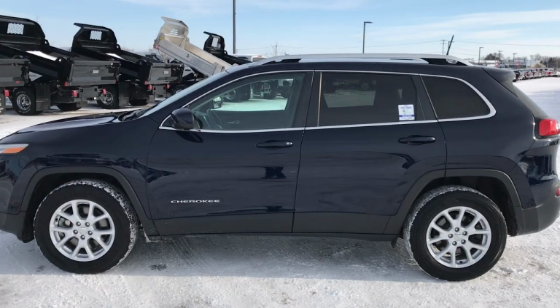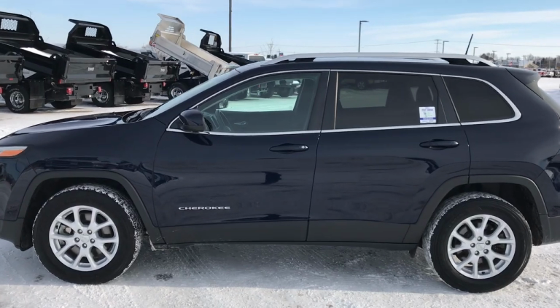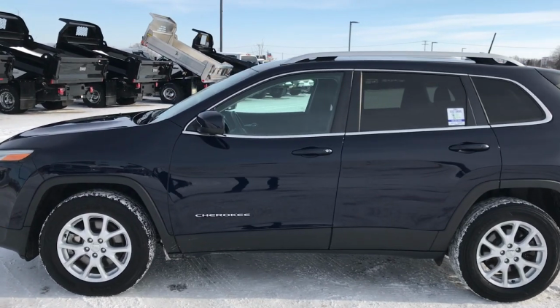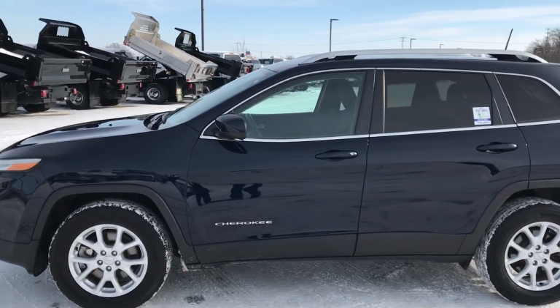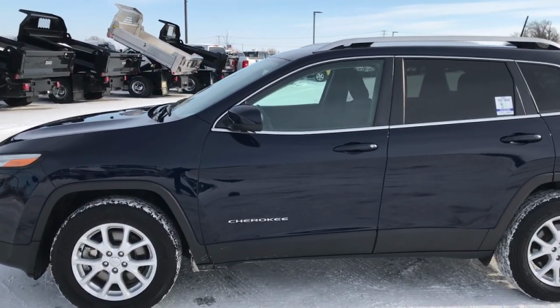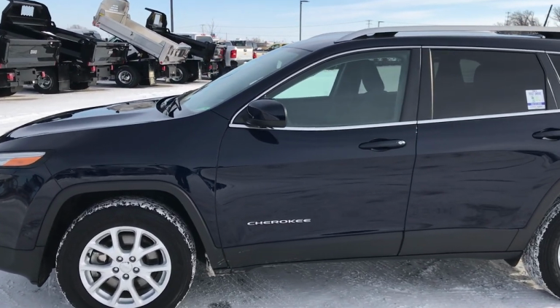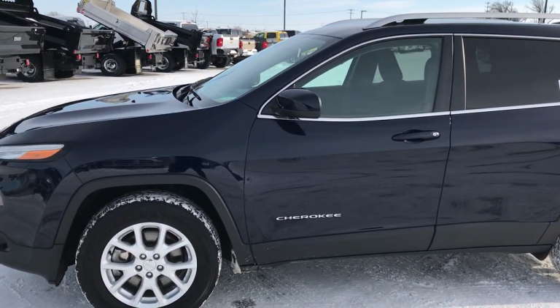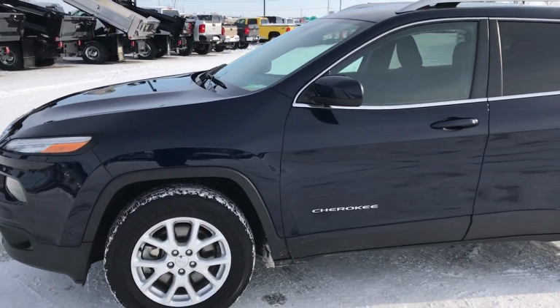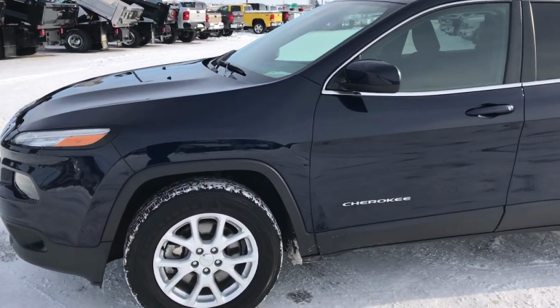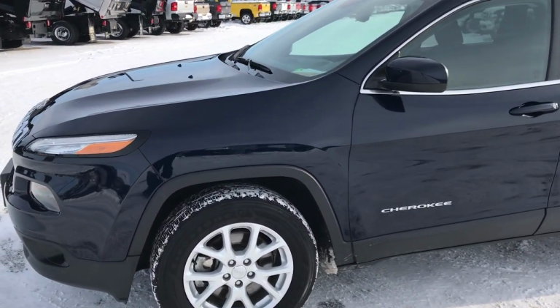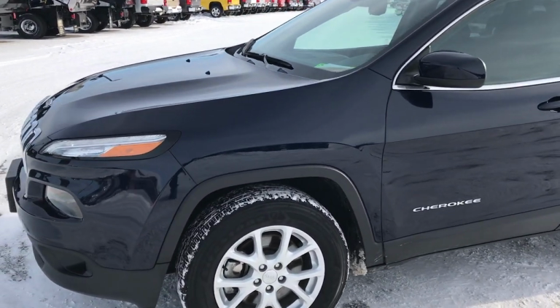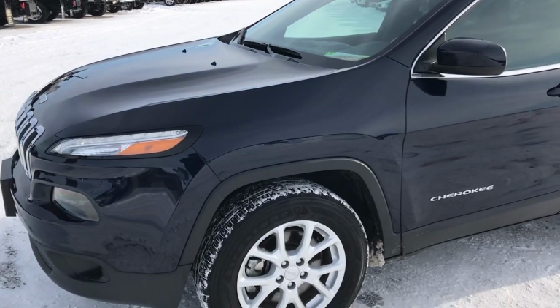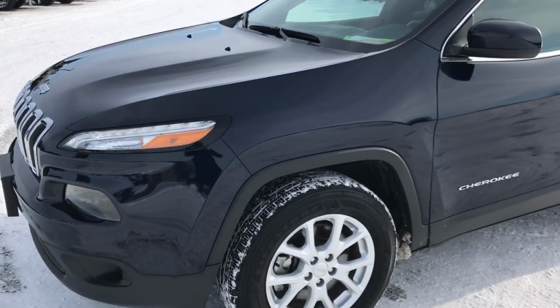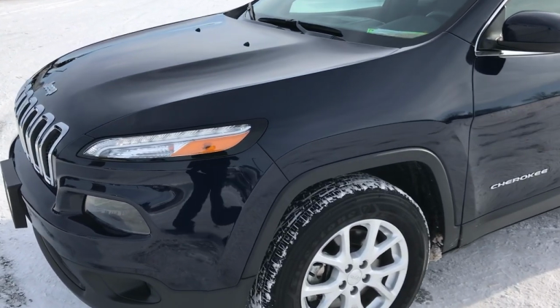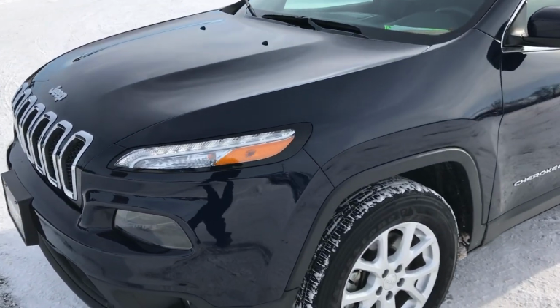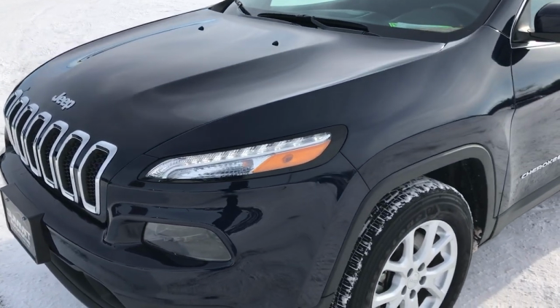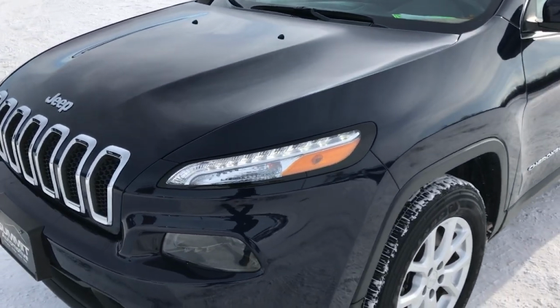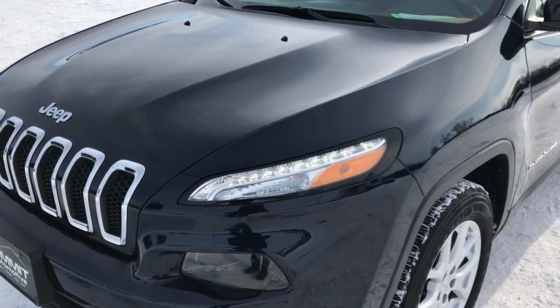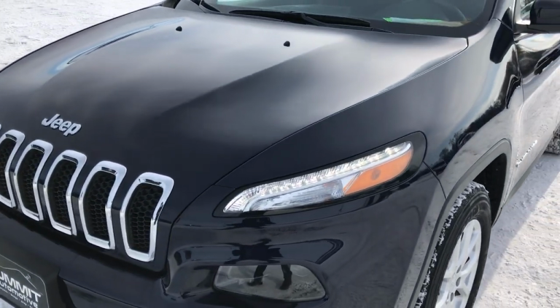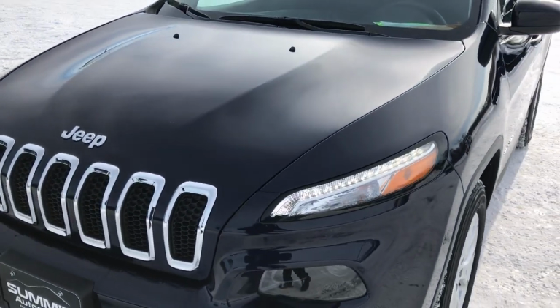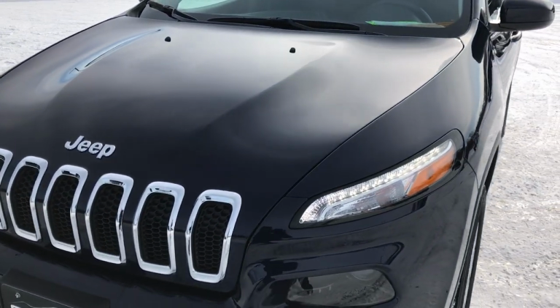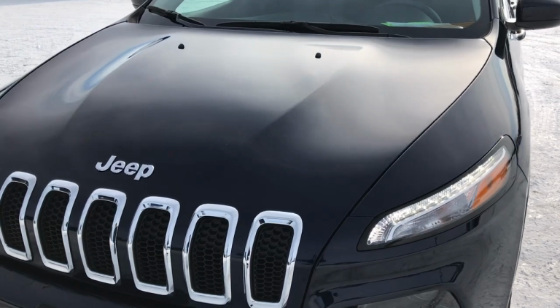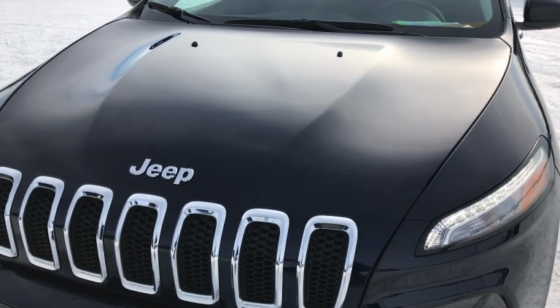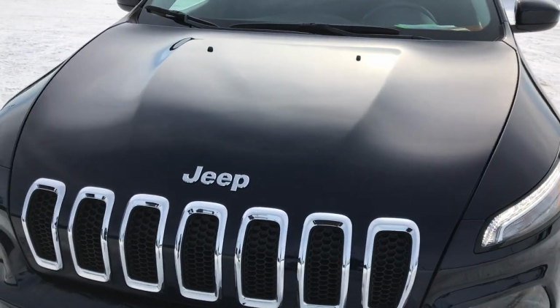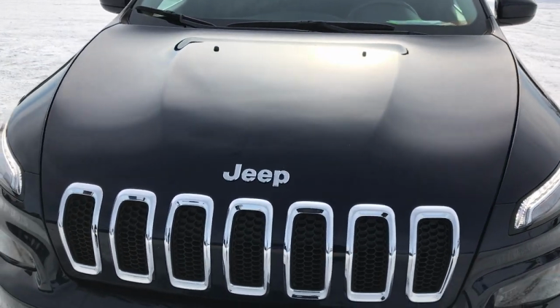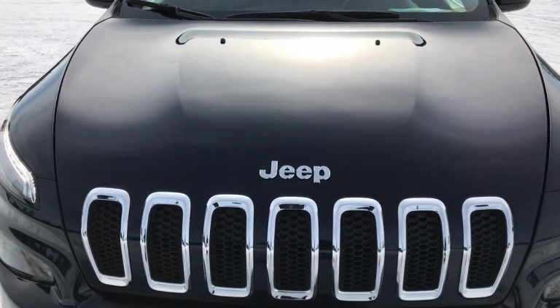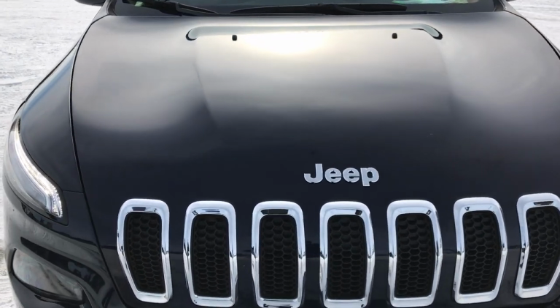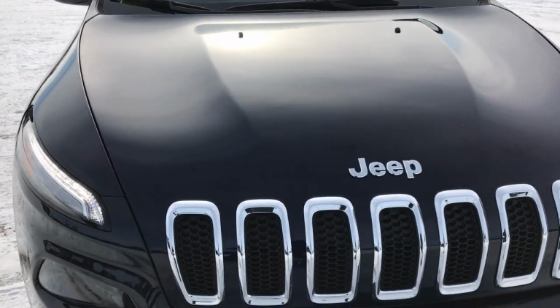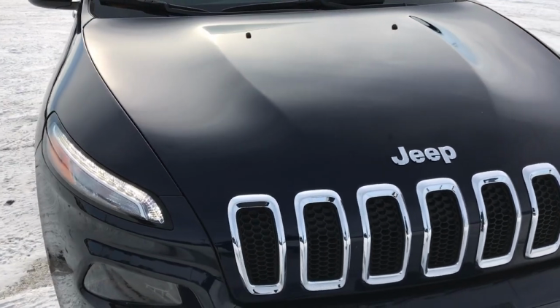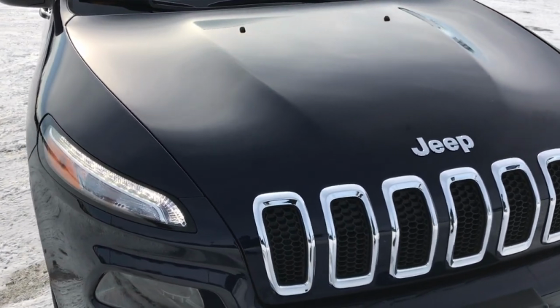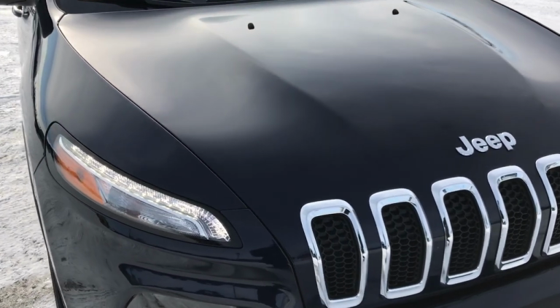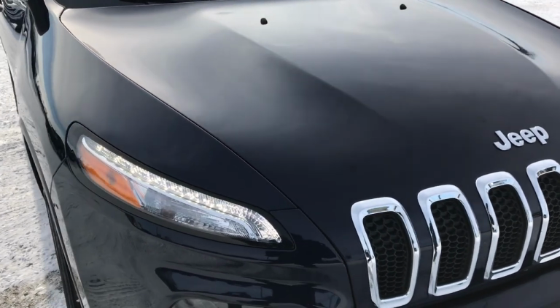This is stock number 6J246A. We are here at Summit Automotive in Fond du Lac, Wisconsin, your new and used Jeep headquarters. Today we are checking out this super clean 2016 Jeep Cherokee Latitude.